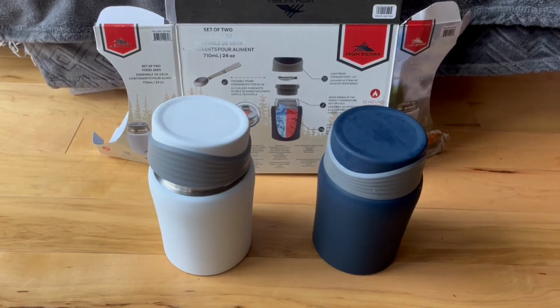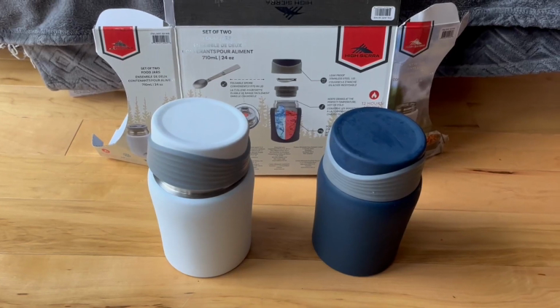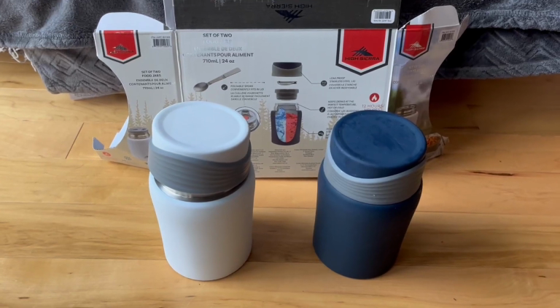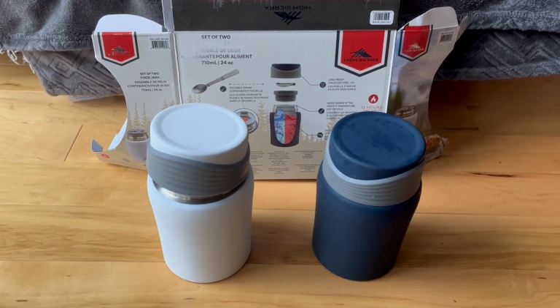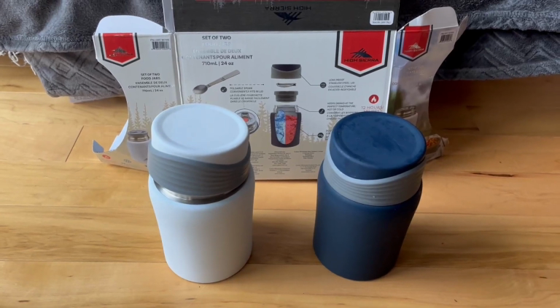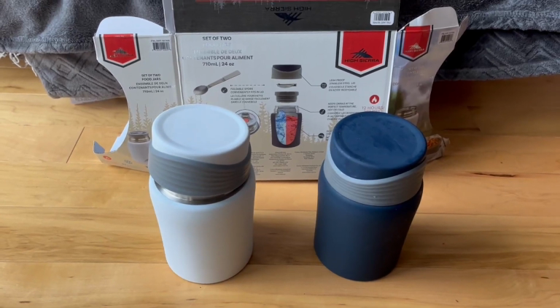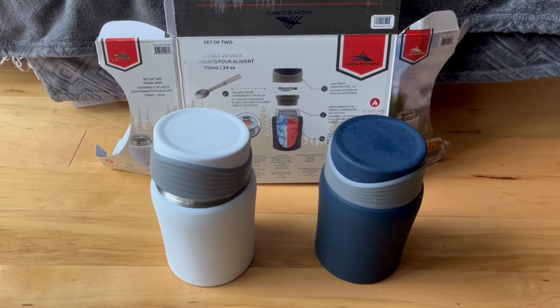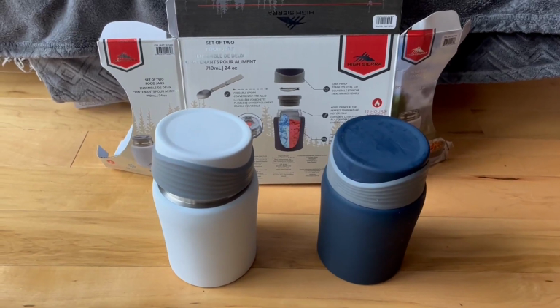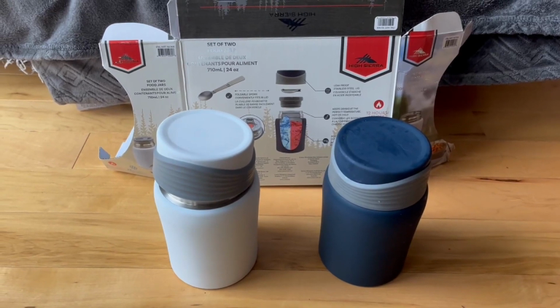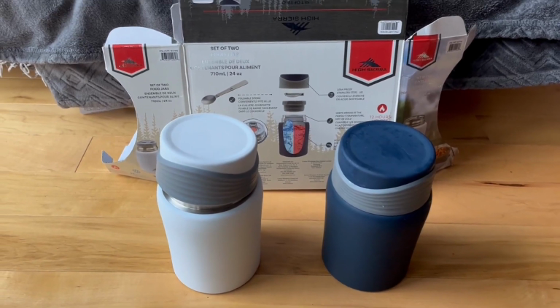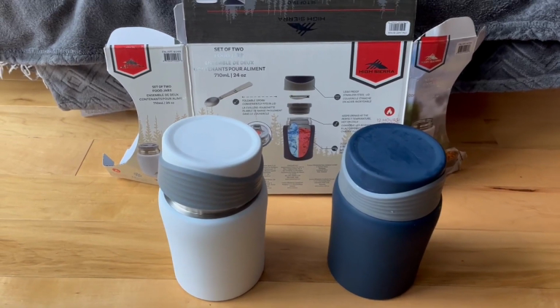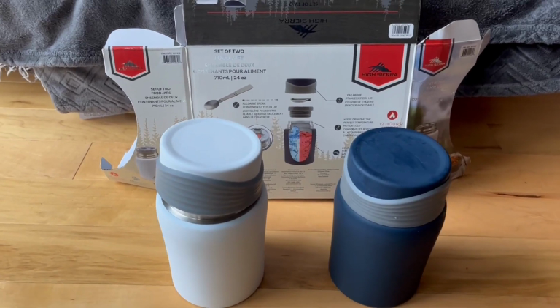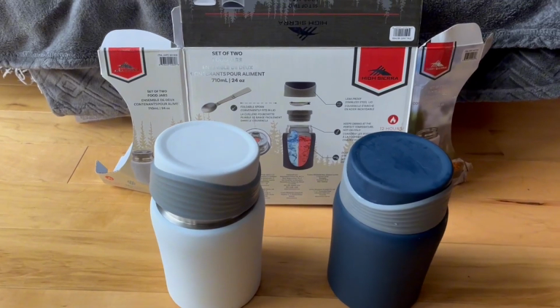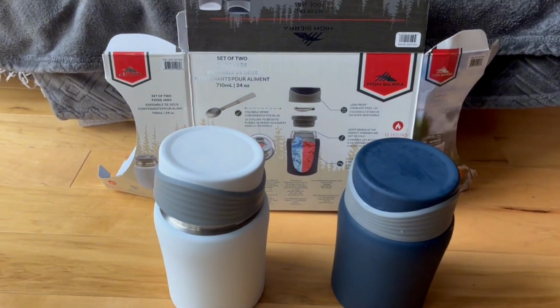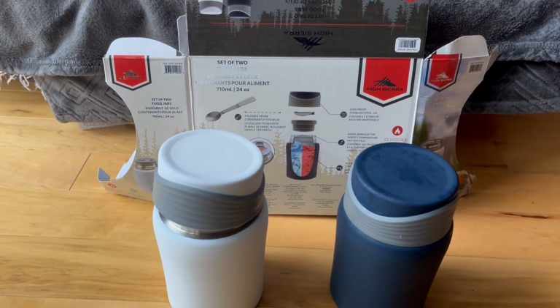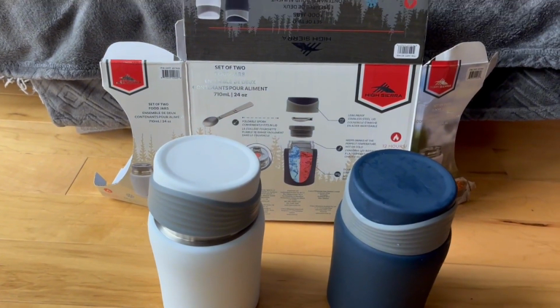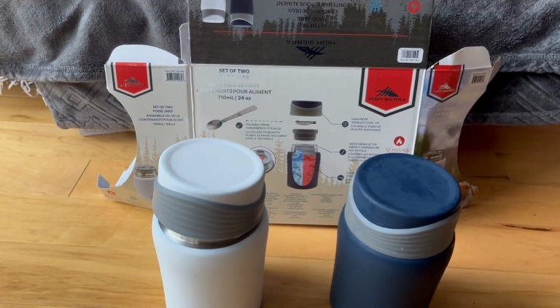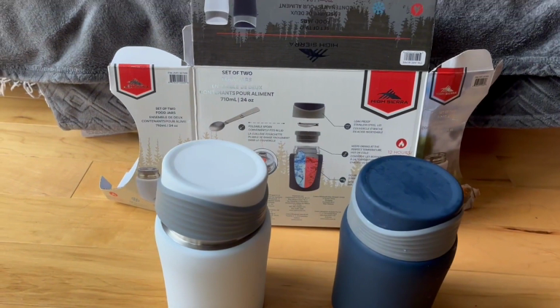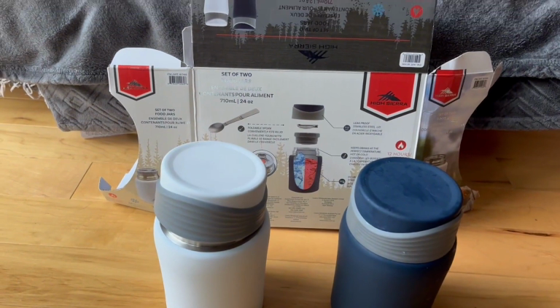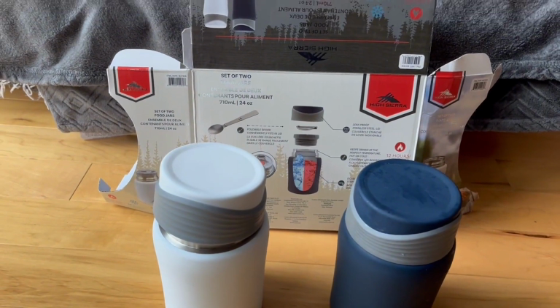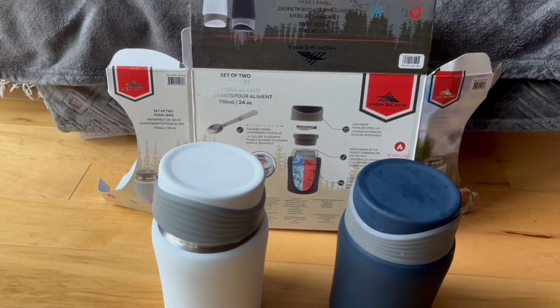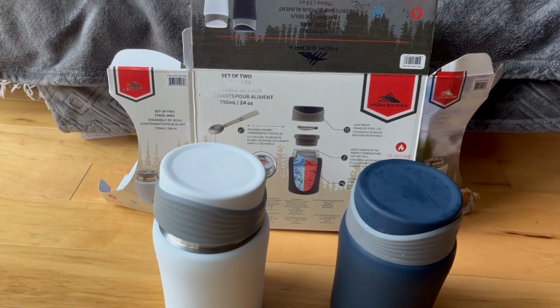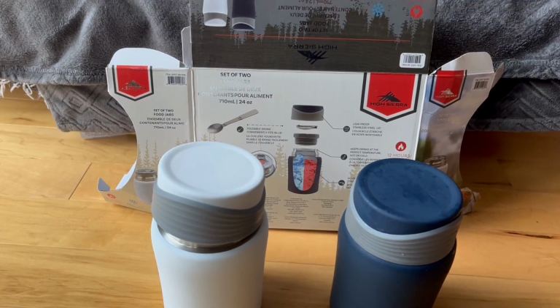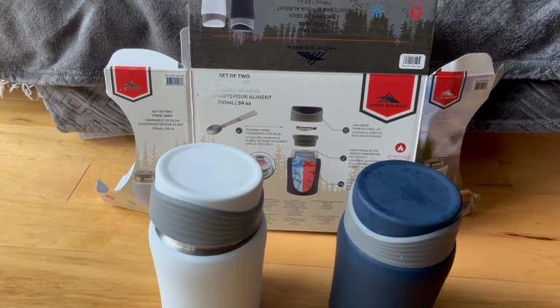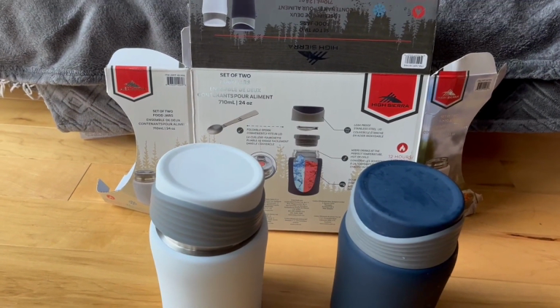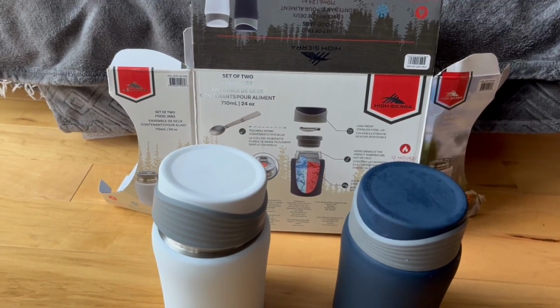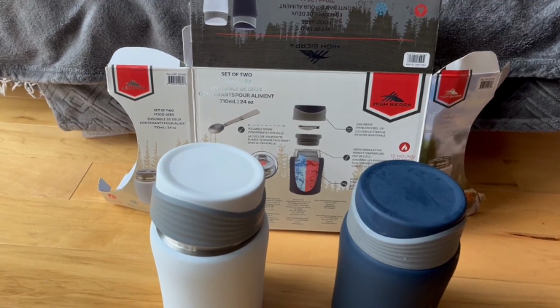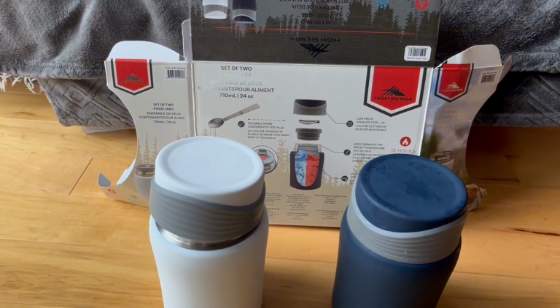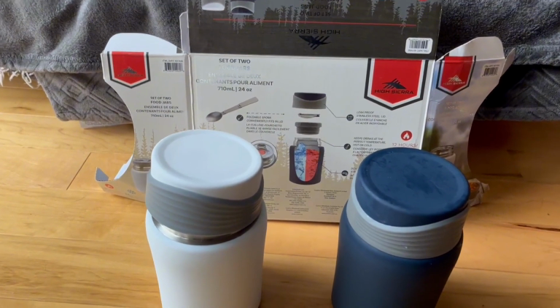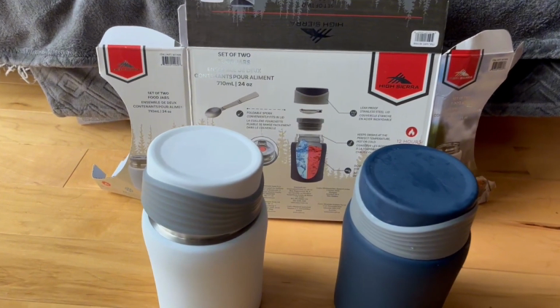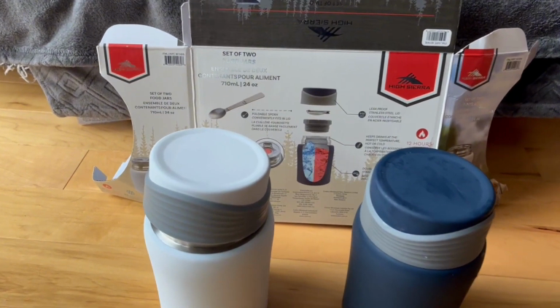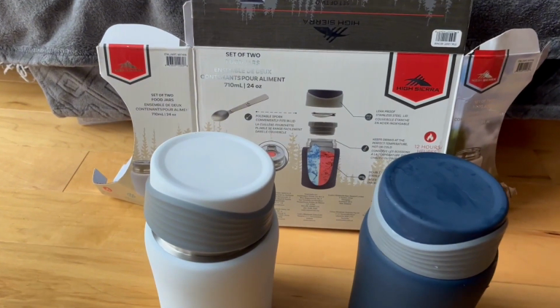Hello, I'm going to do a quick video here of the High Sierra two food jar insulated container.